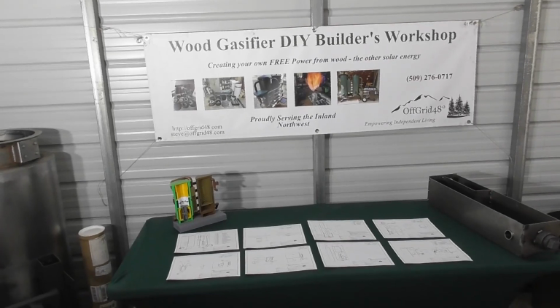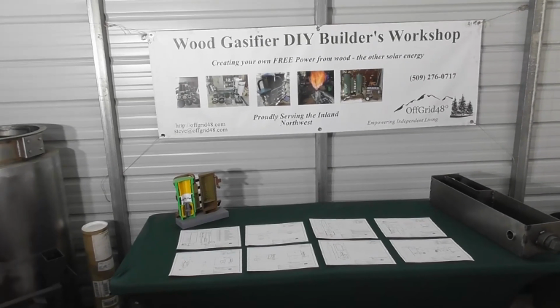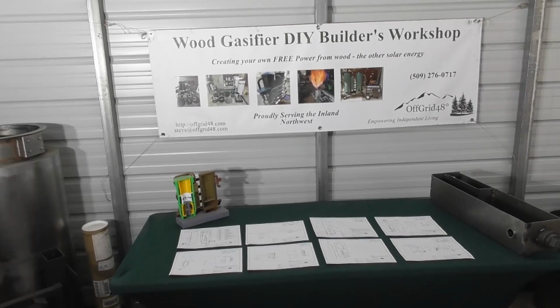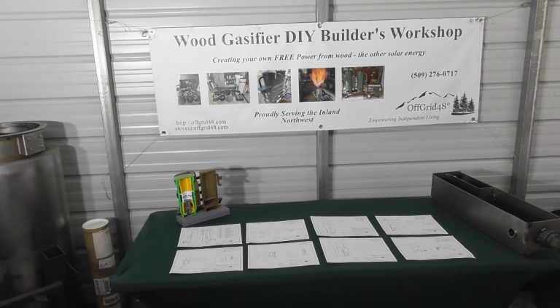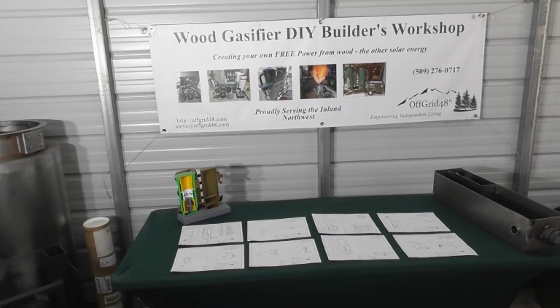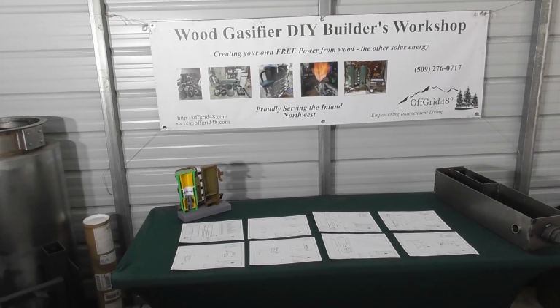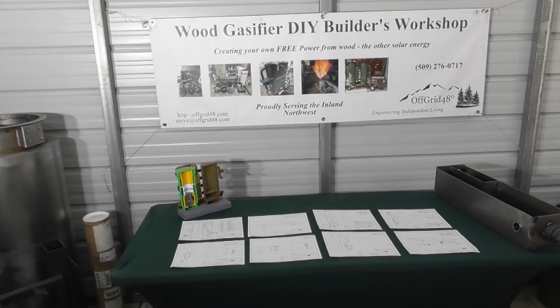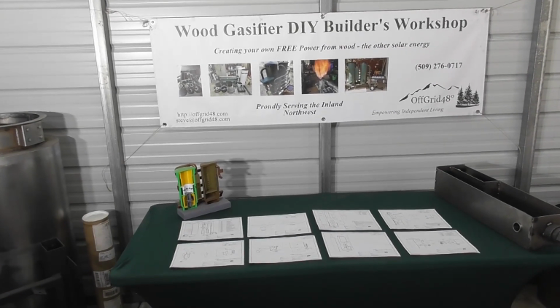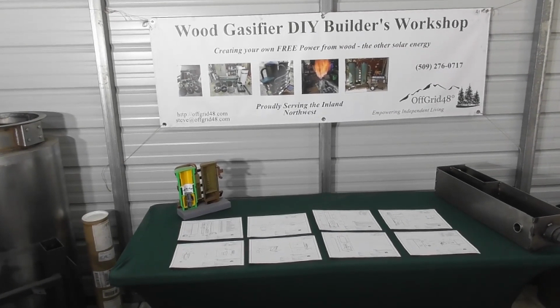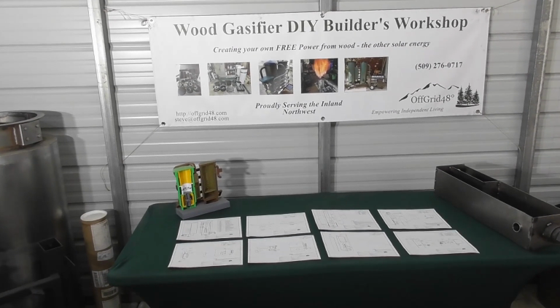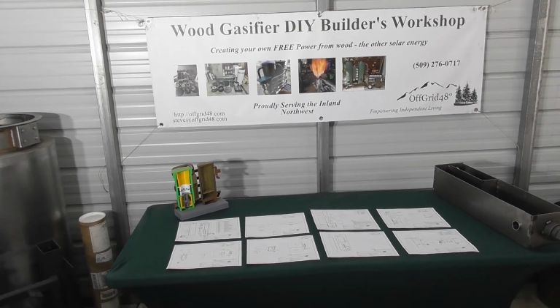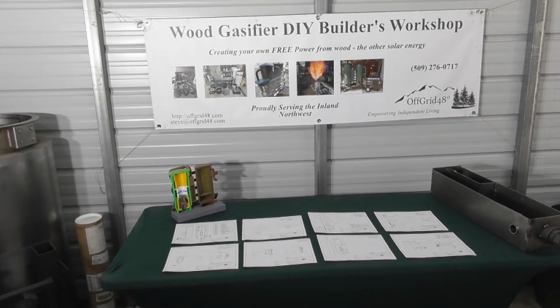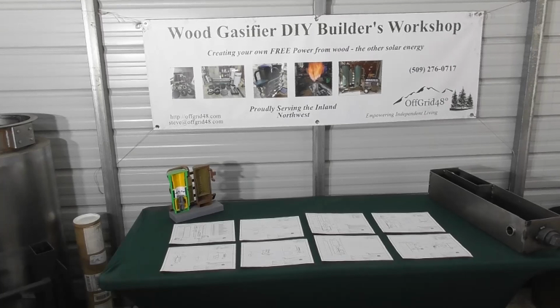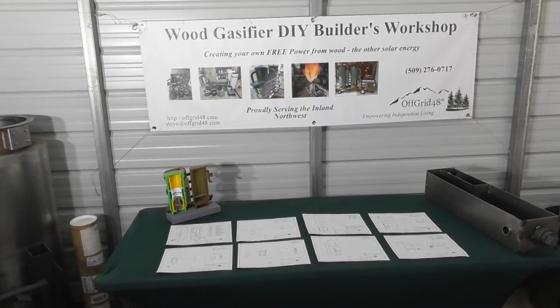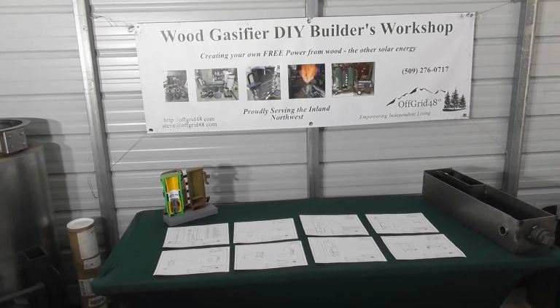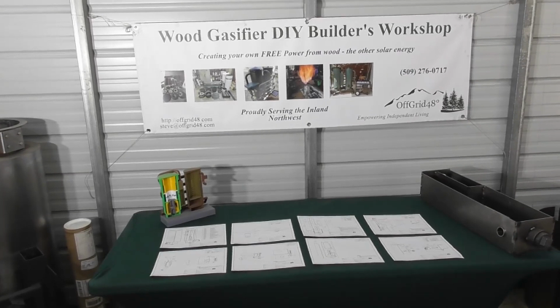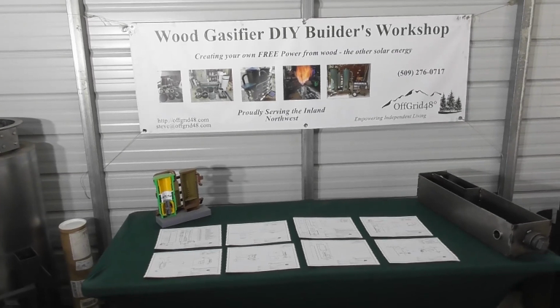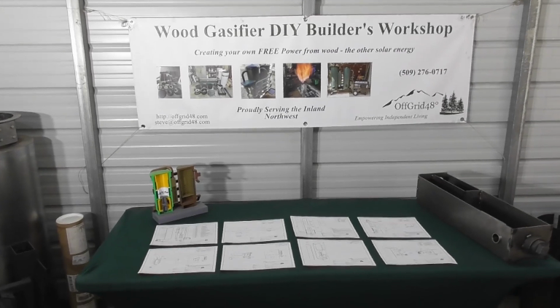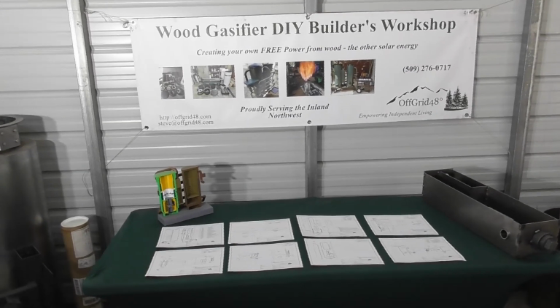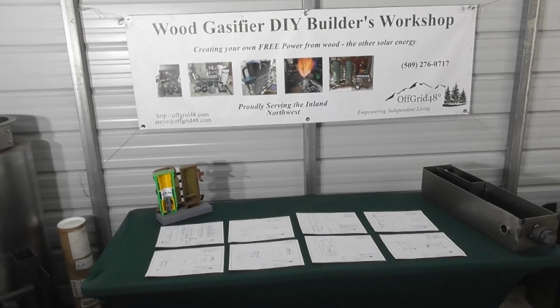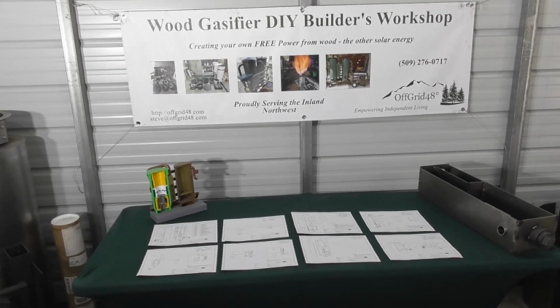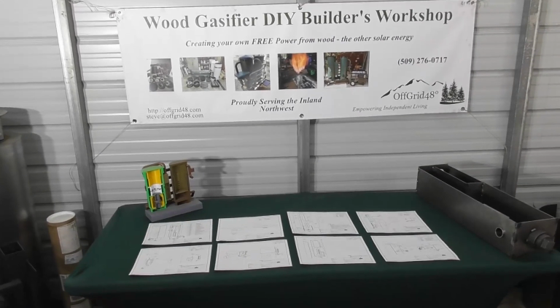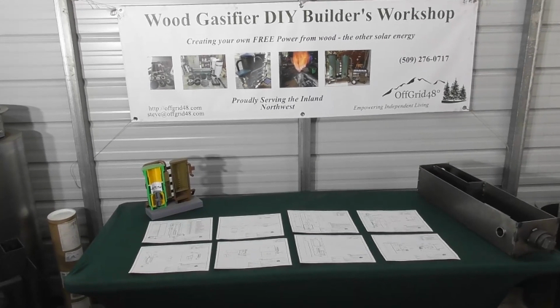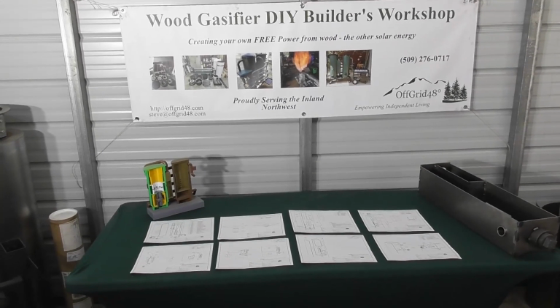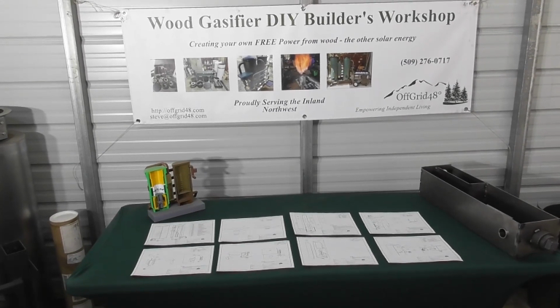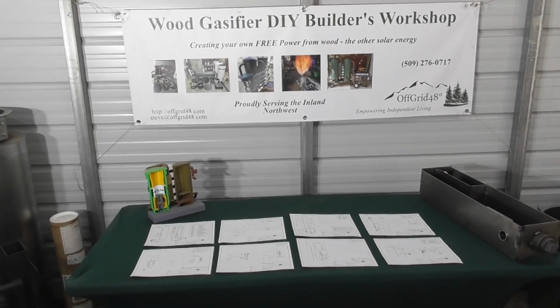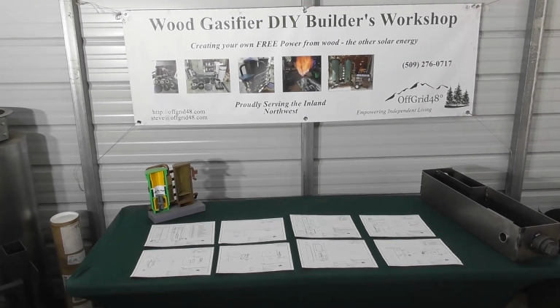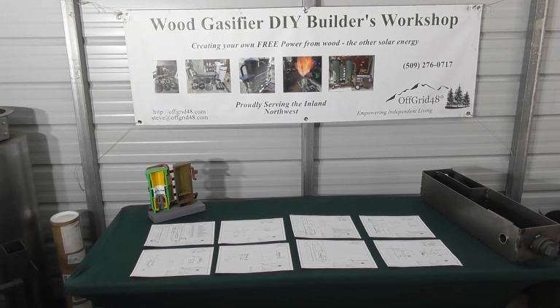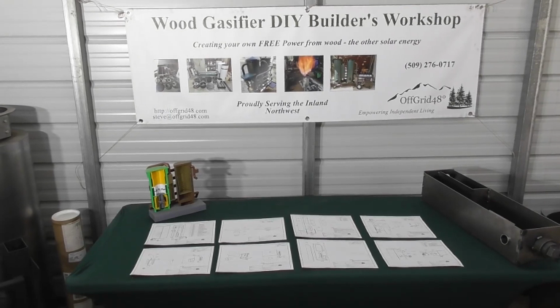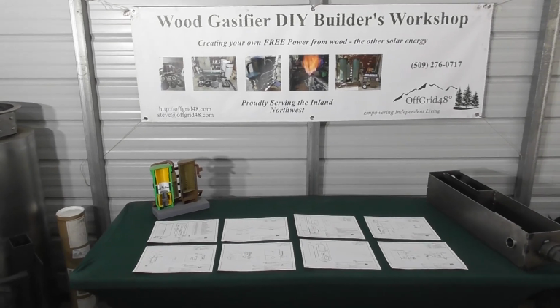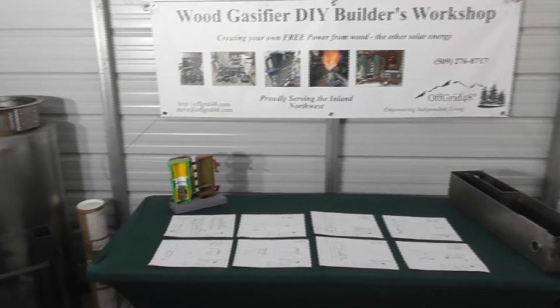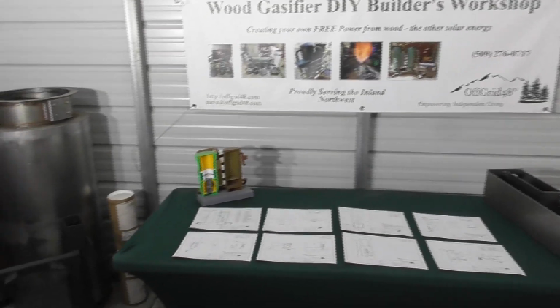Hello everyone, welcome back to the Wood Gas Fire Builders Workshop. Today's video we're going to talk about the heat exchange sub-assembly that goes on to the reactor.